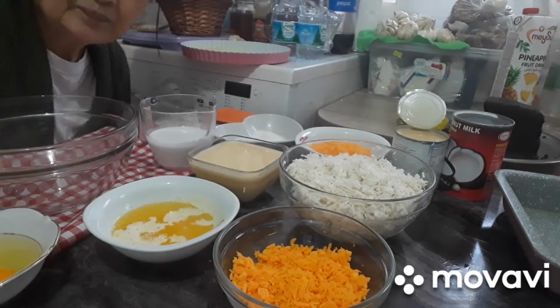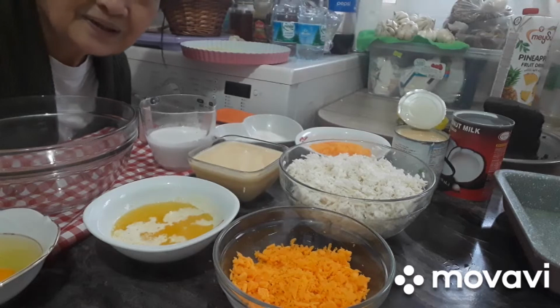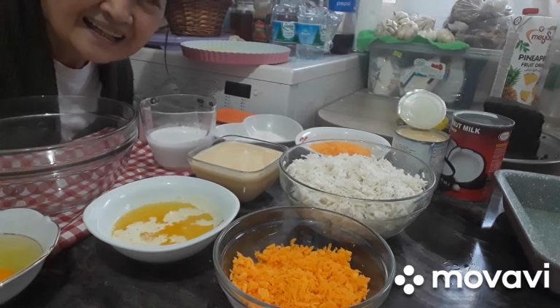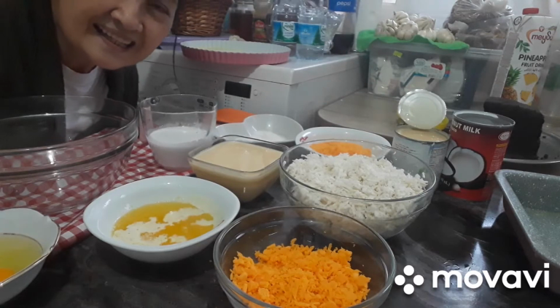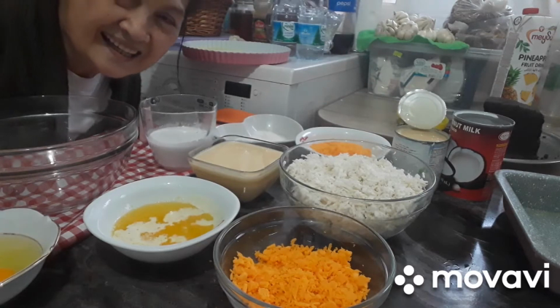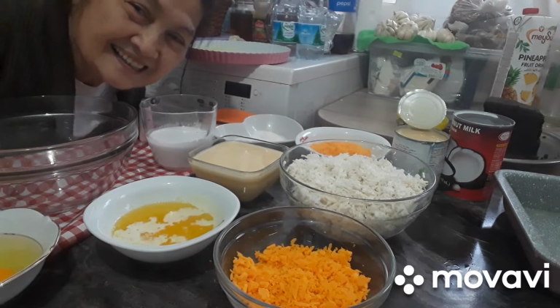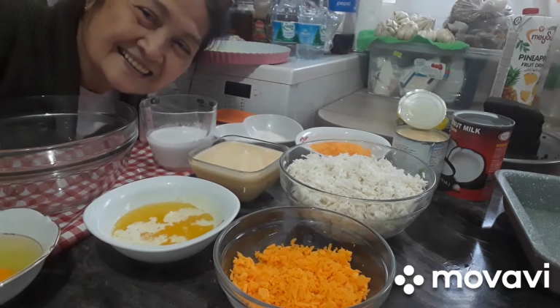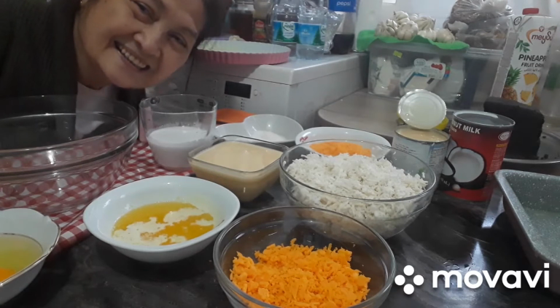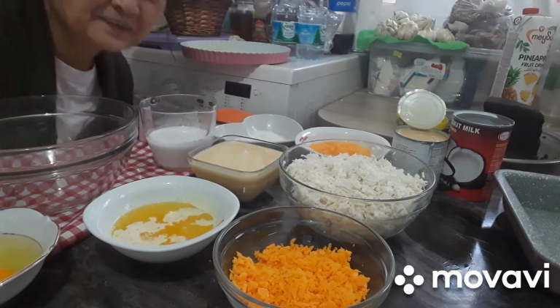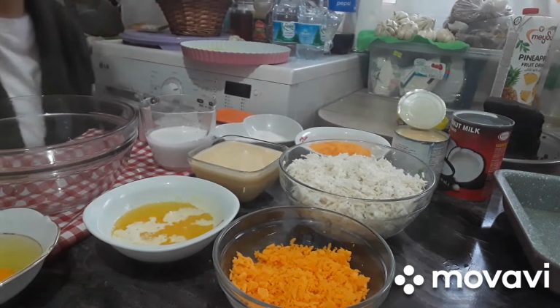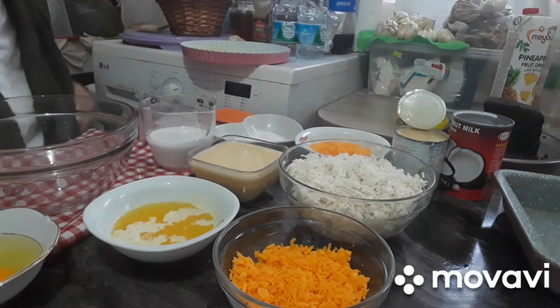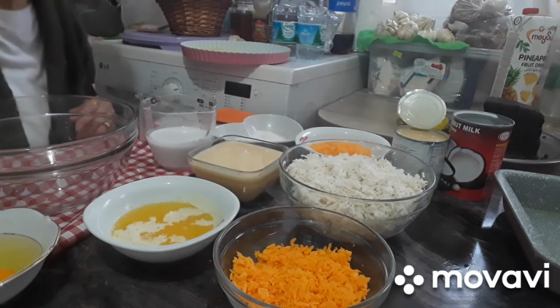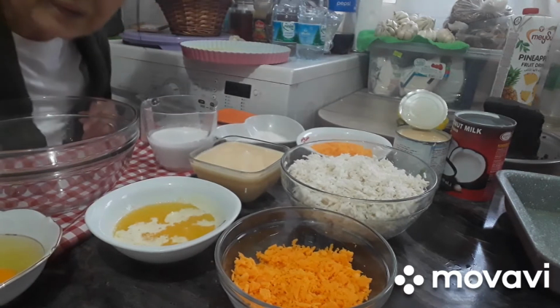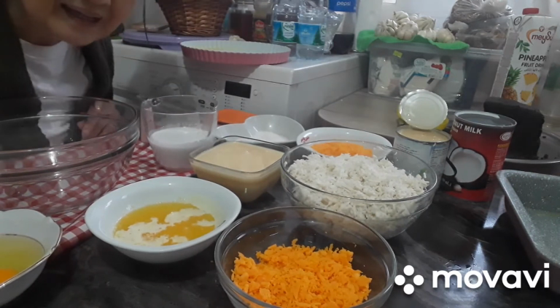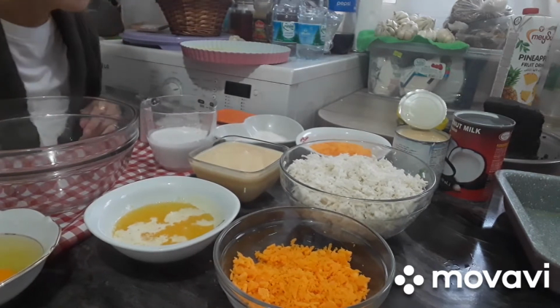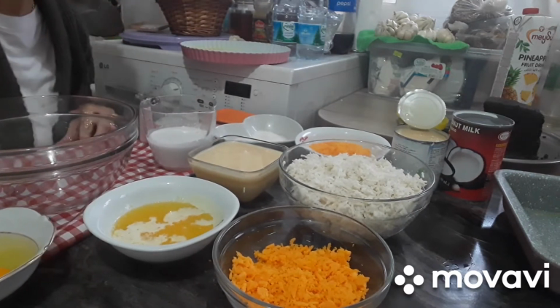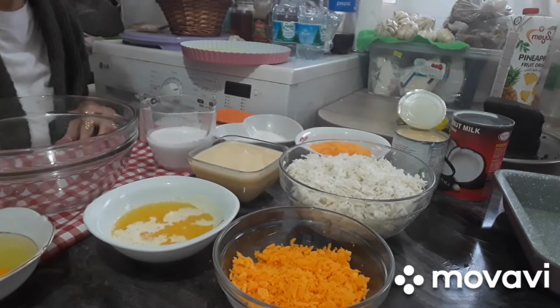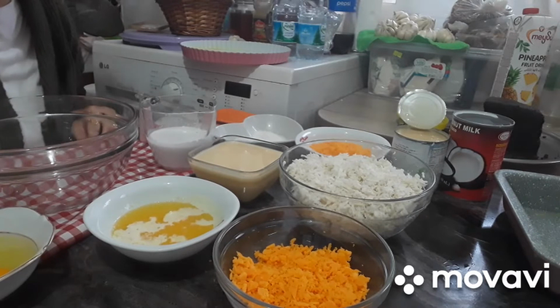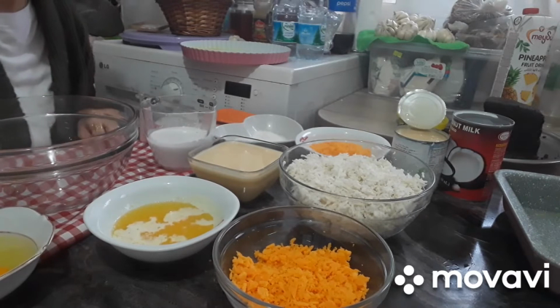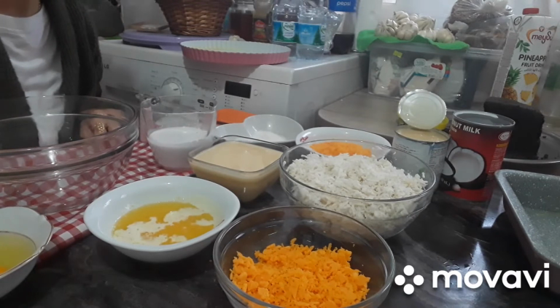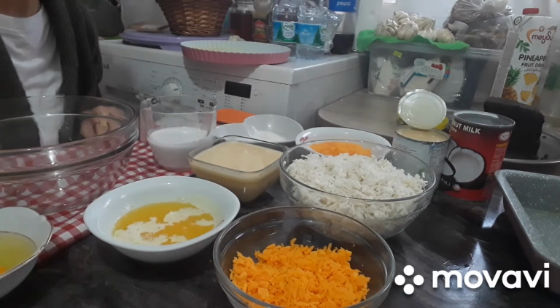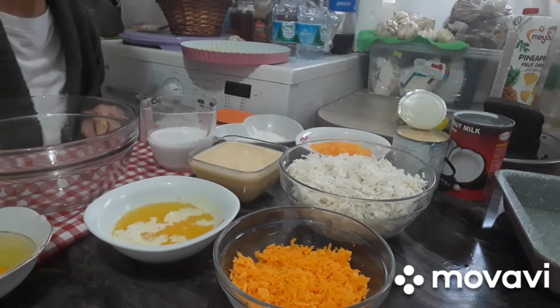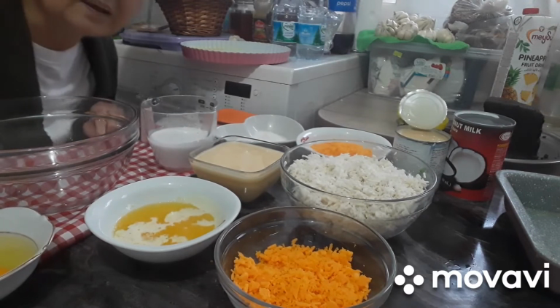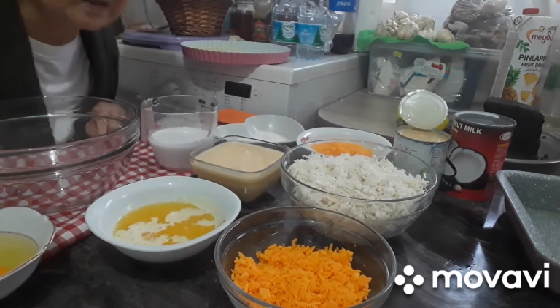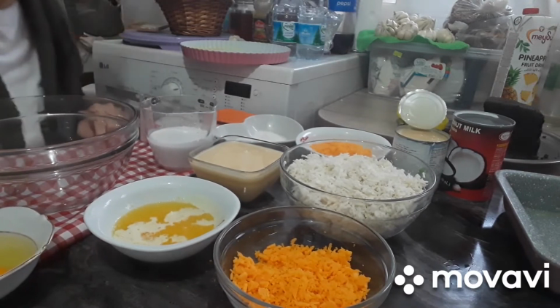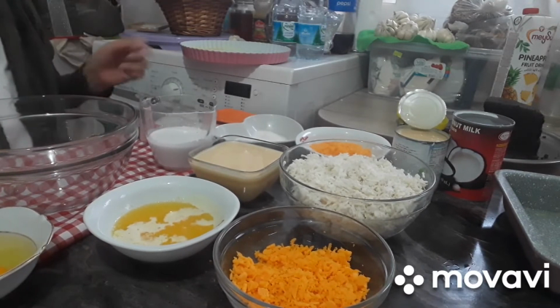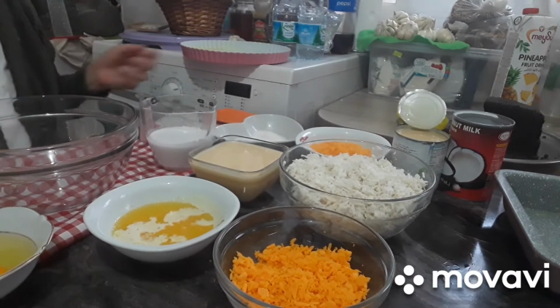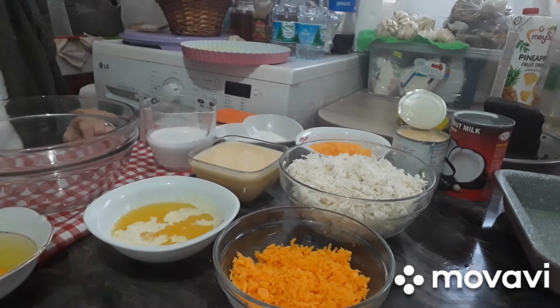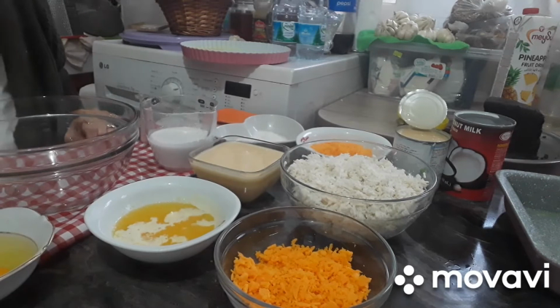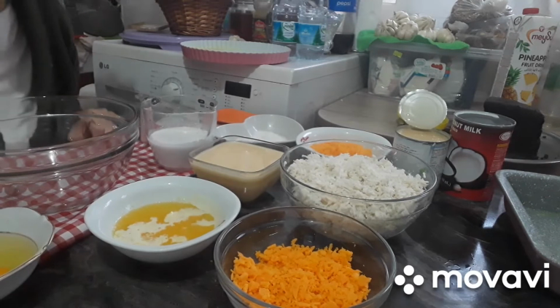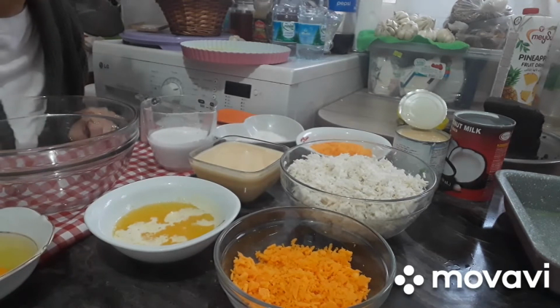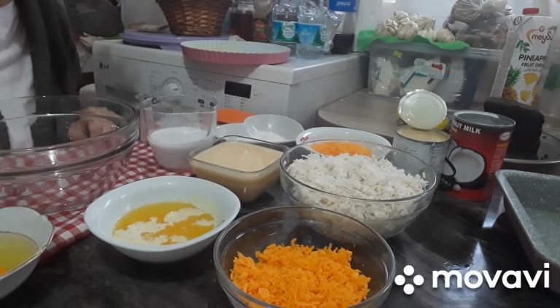Hello guys! Okay, gagawa ko ng kasaba cake. Ewan ko ba't nasabing cake yan, pero dapat bibingka eh. Kasaba bibingka. Kasaba kankanin.